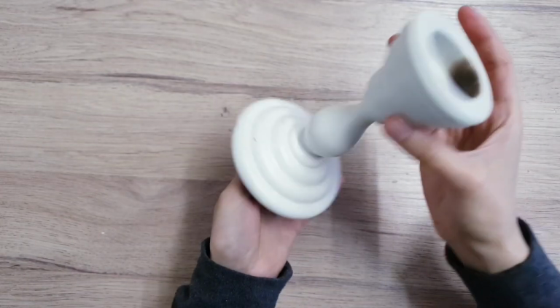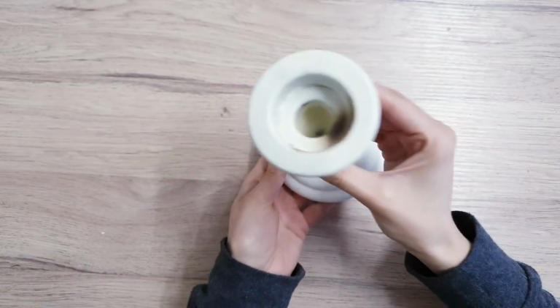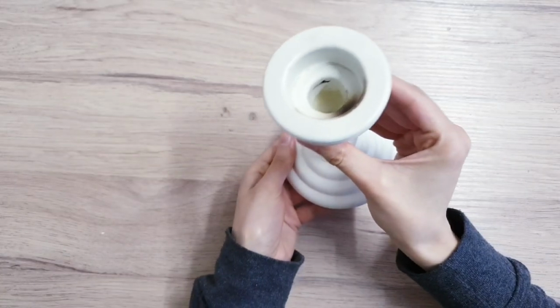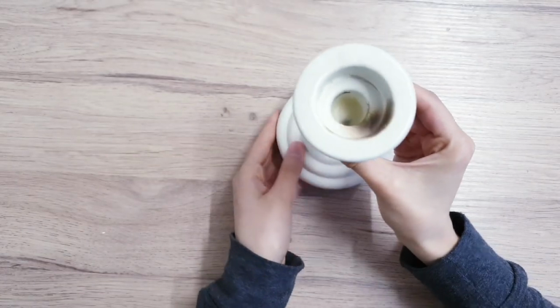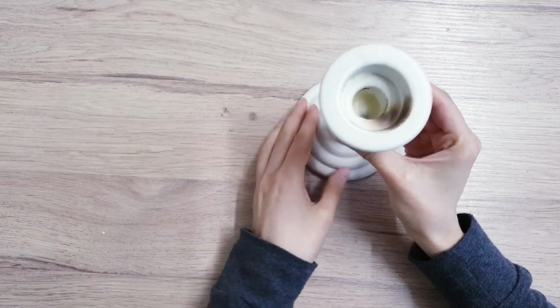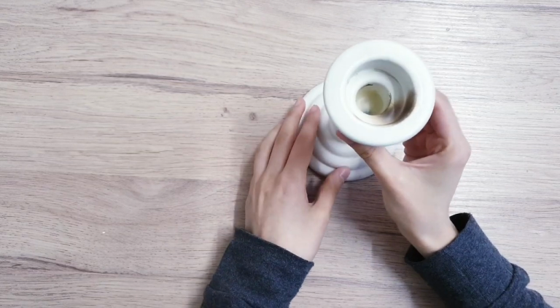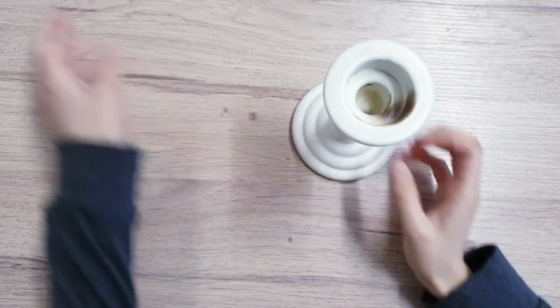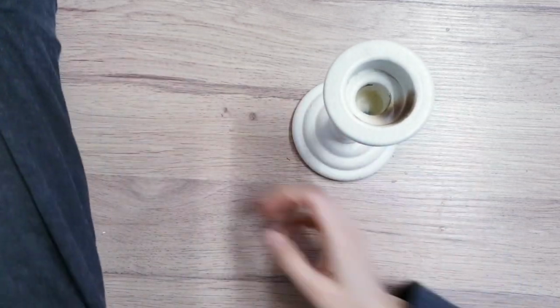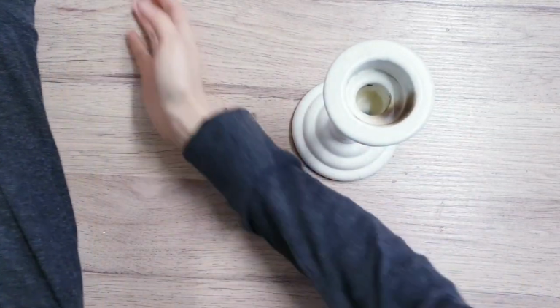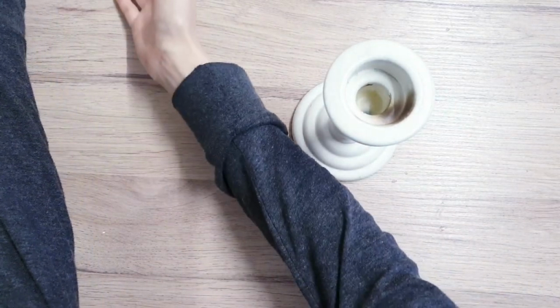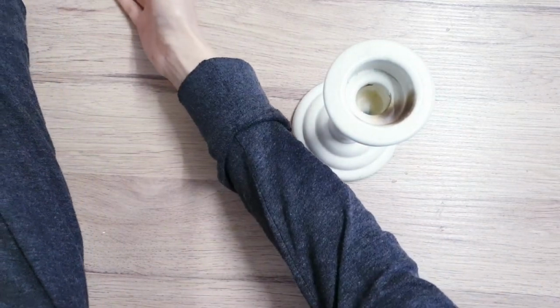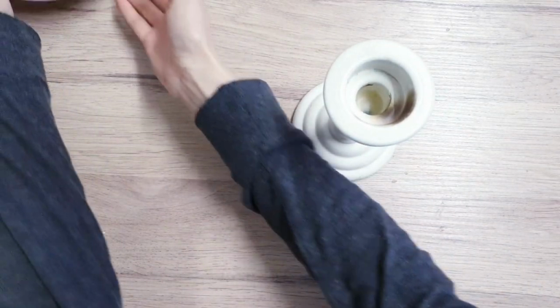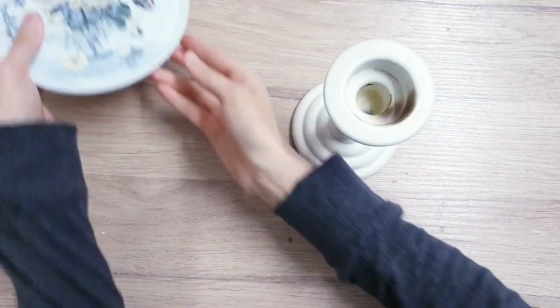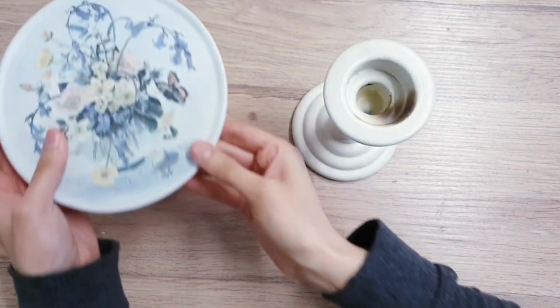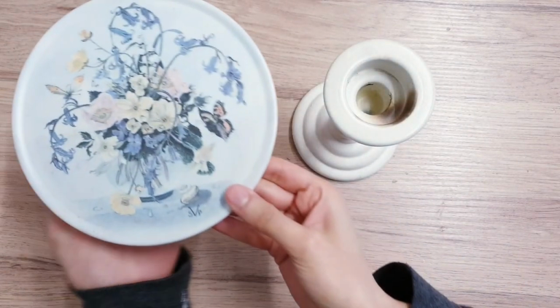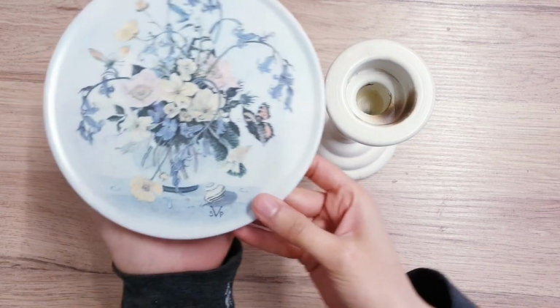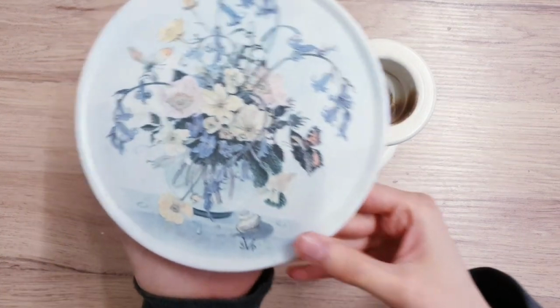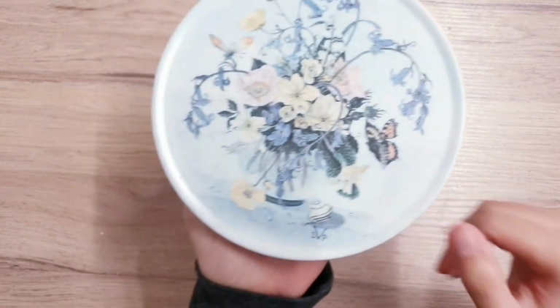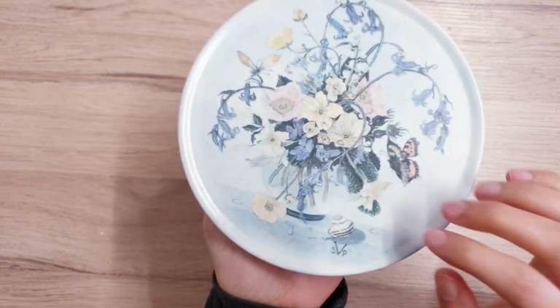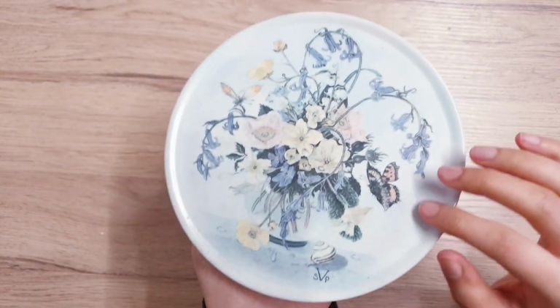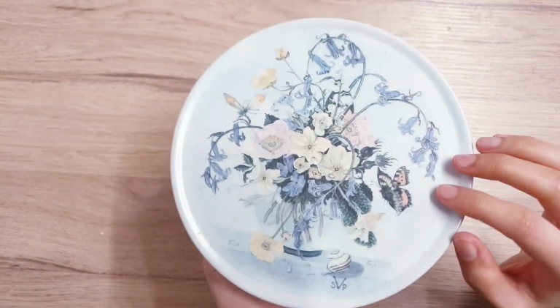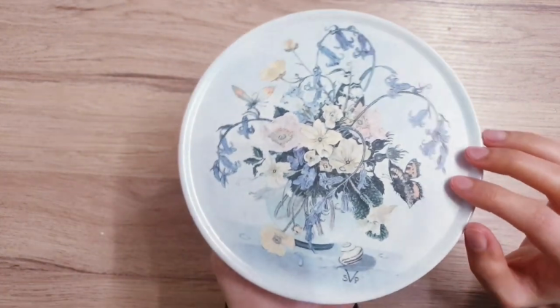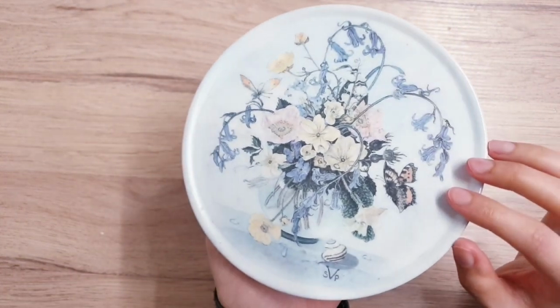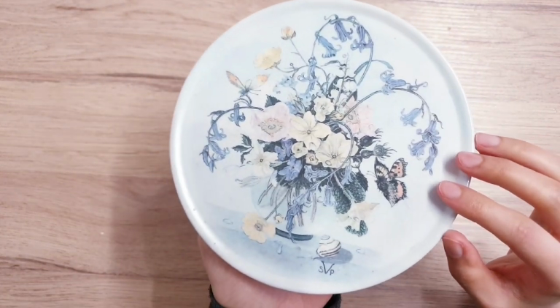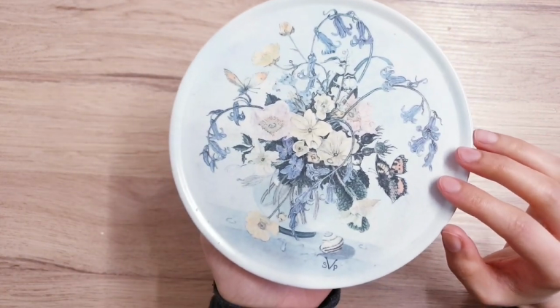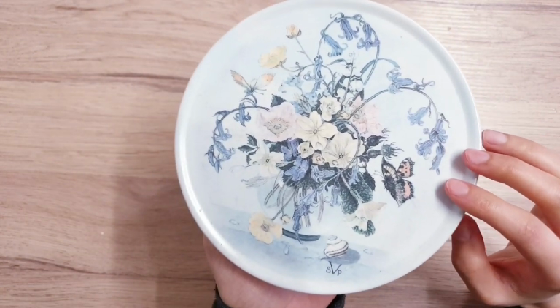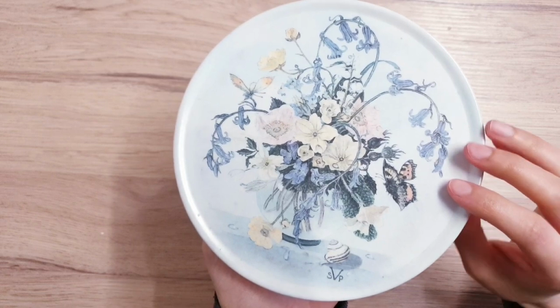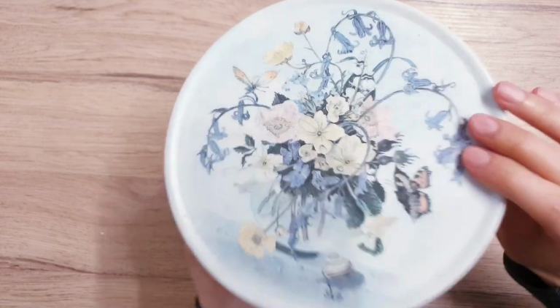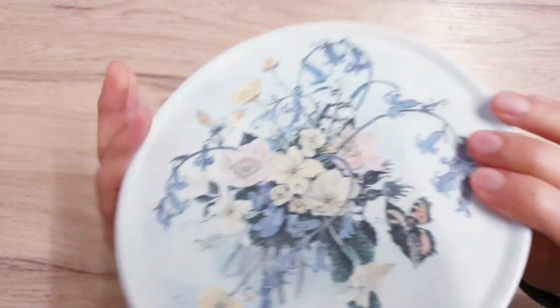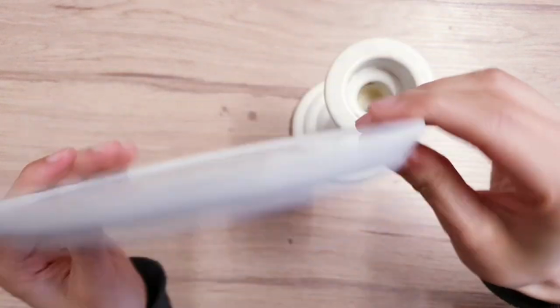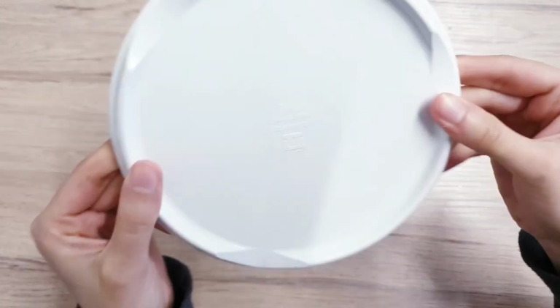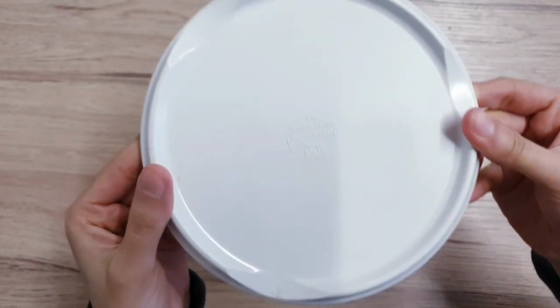So for this project, you just need two simple things: a candle holder and a saucer or a plate of any kind. I got my candle holder from the thrift store, but it was originally from Ikea, and then this plate was also from the thrift store.